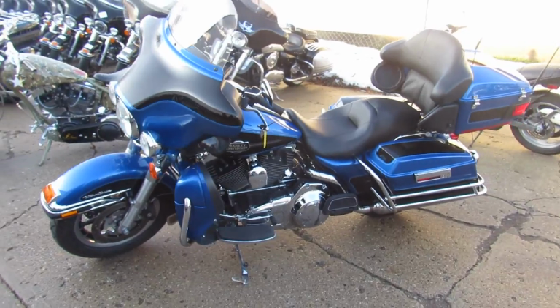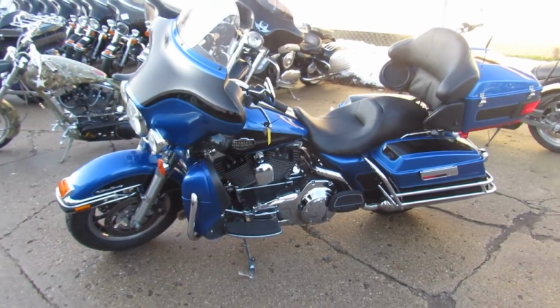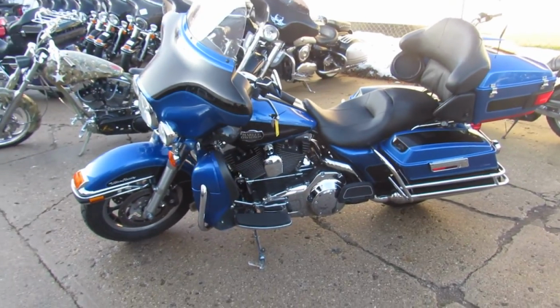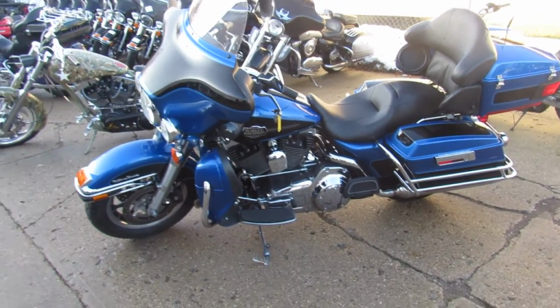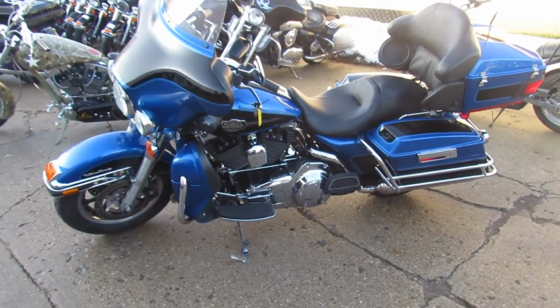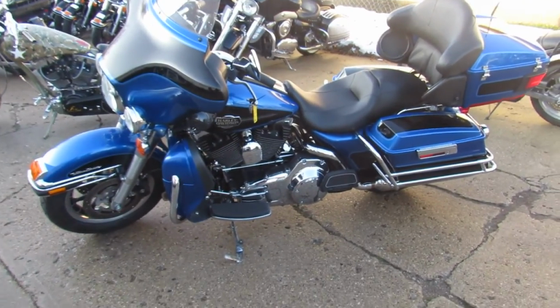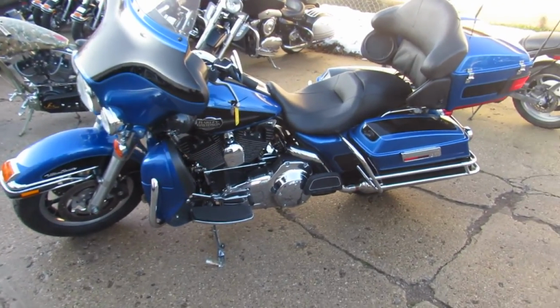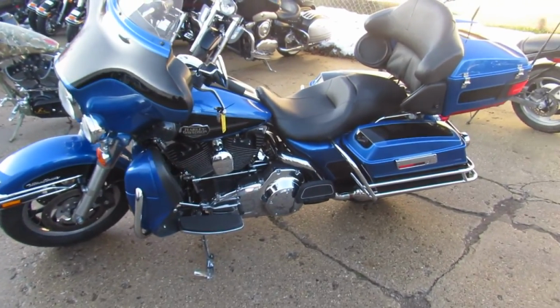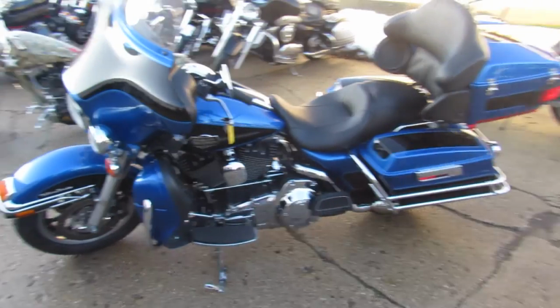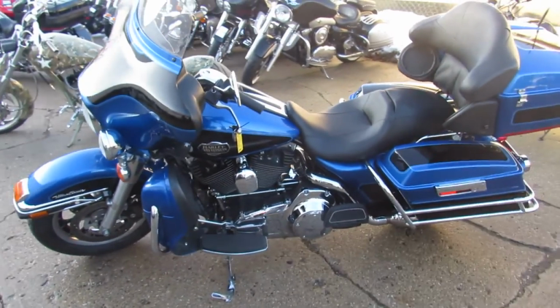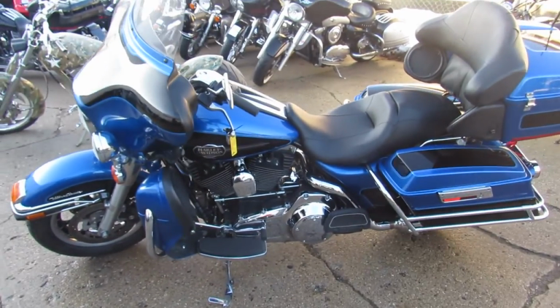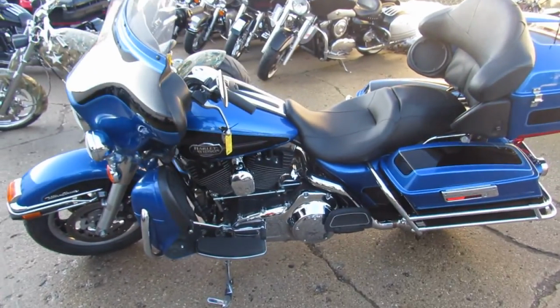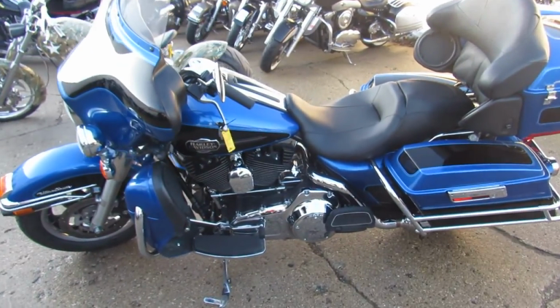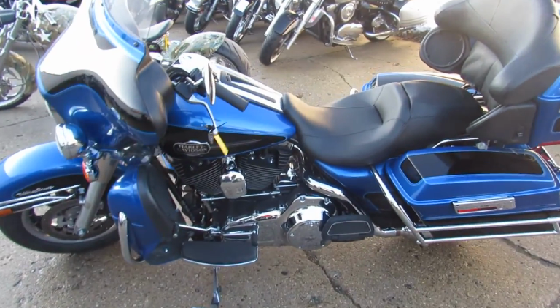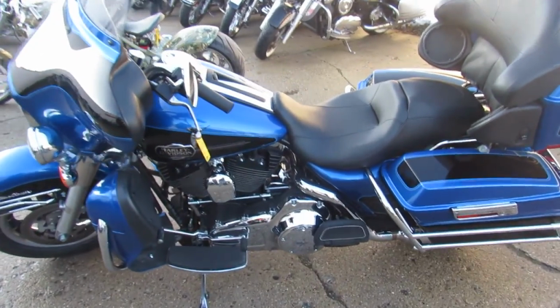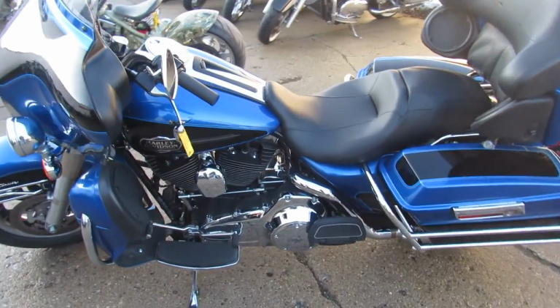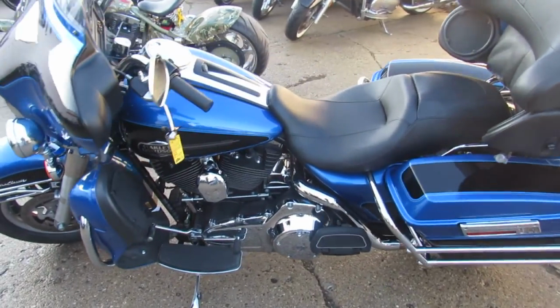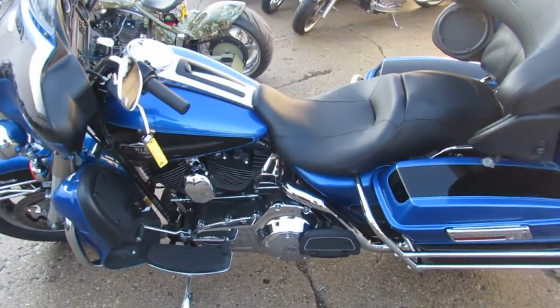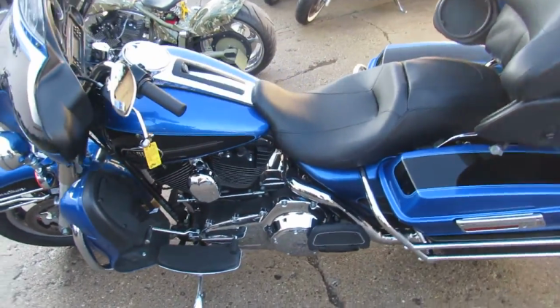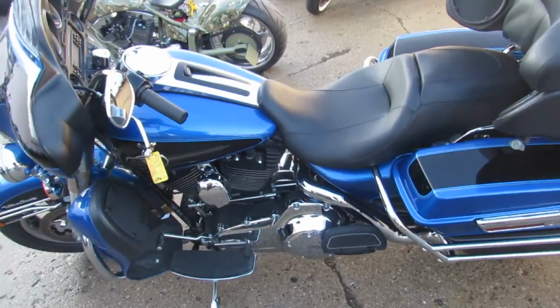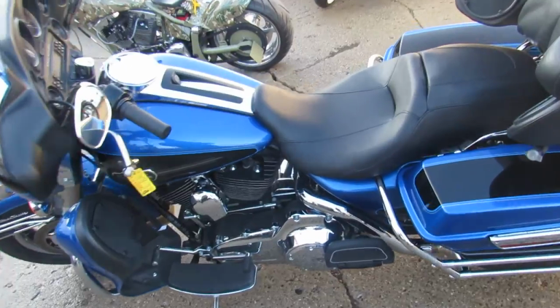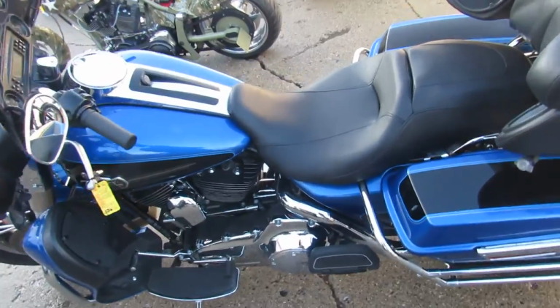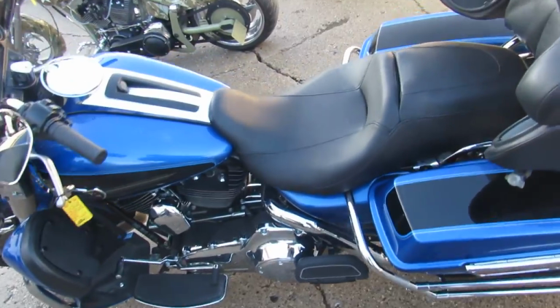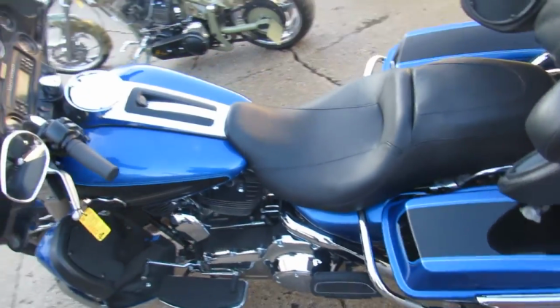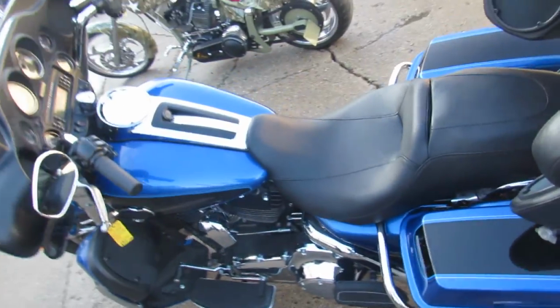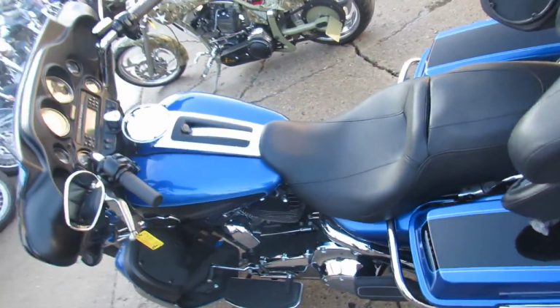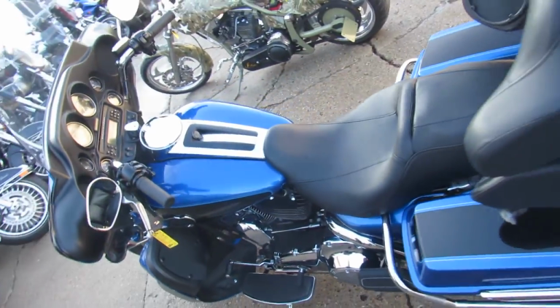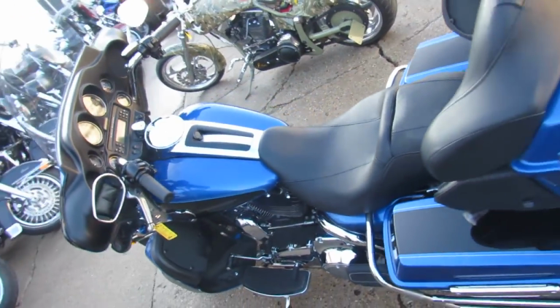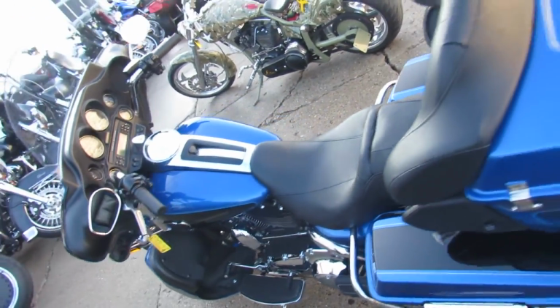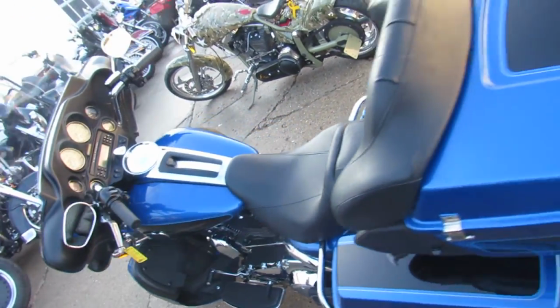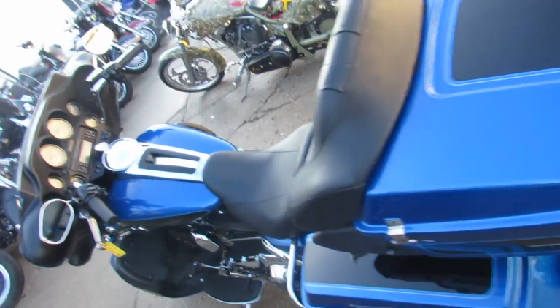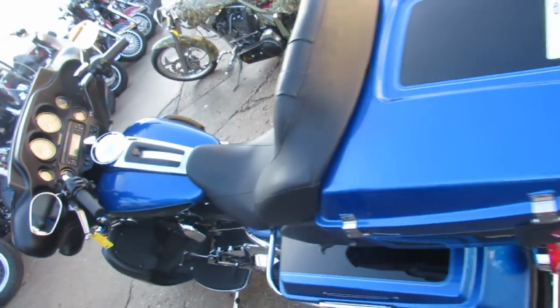Sharp bike with two-tone paint and tons of chrome. This one runs strong, needs nothing. Crank up the radio and hit the open road, guys. Only $10.9.